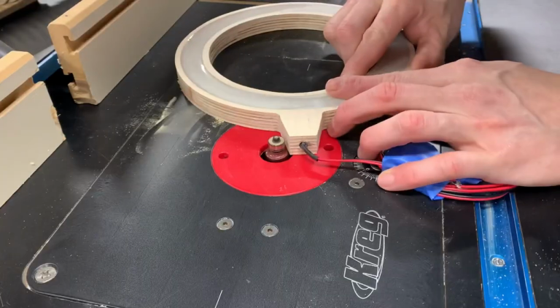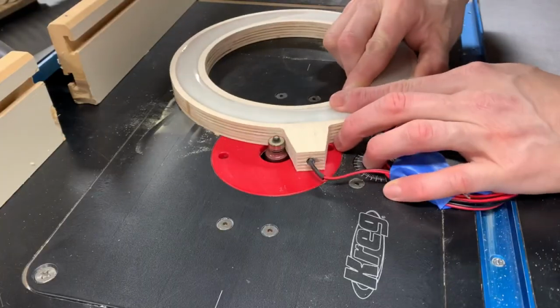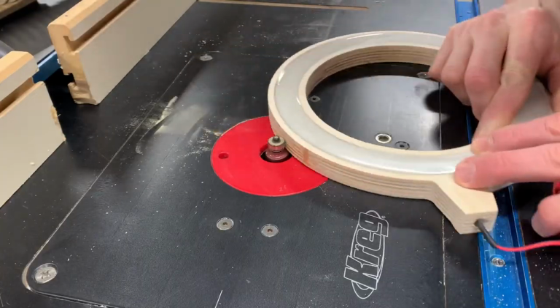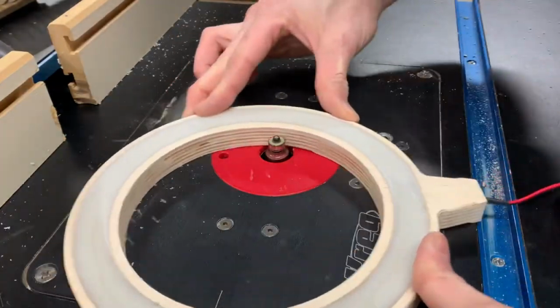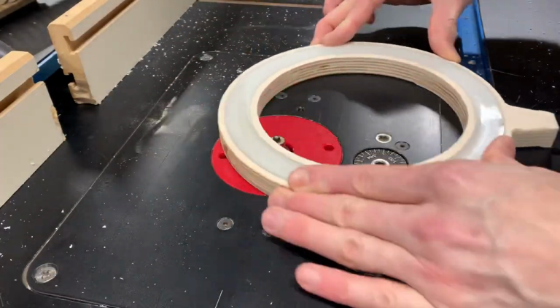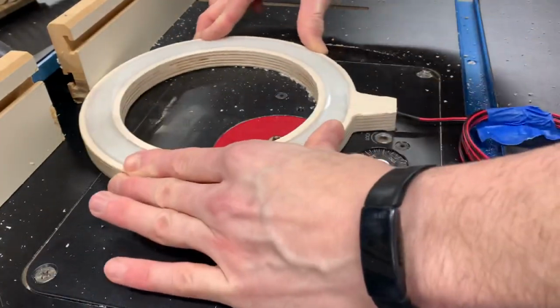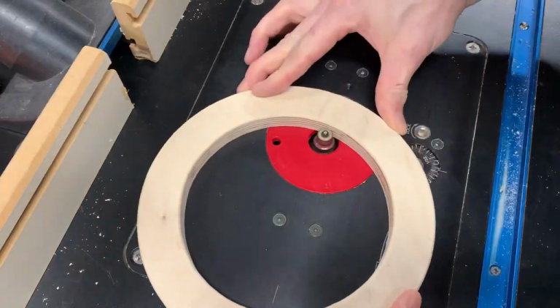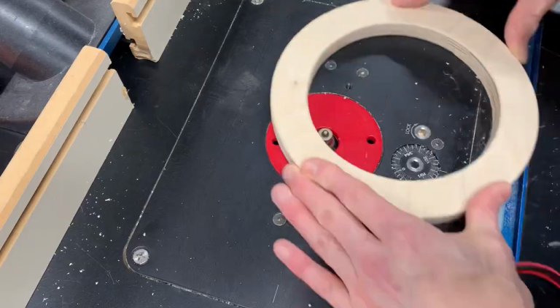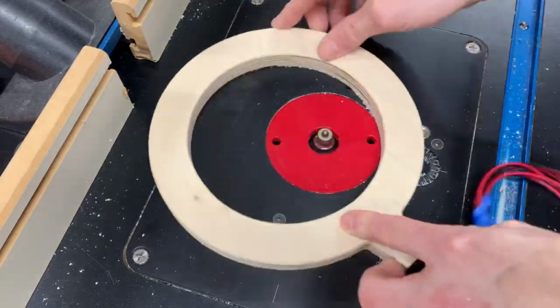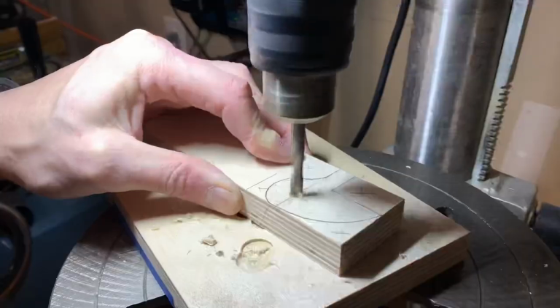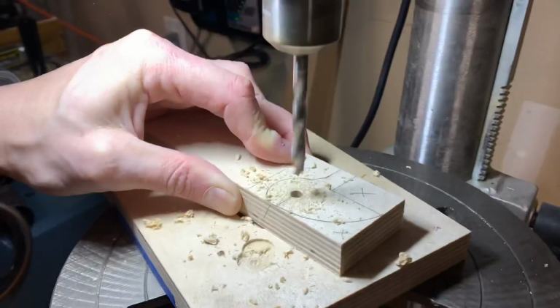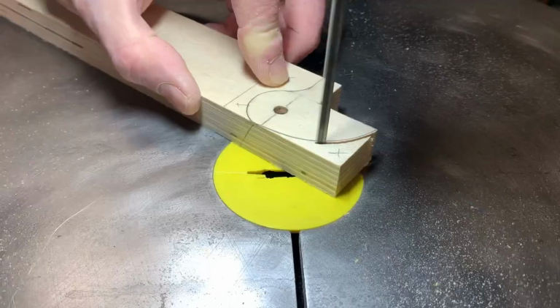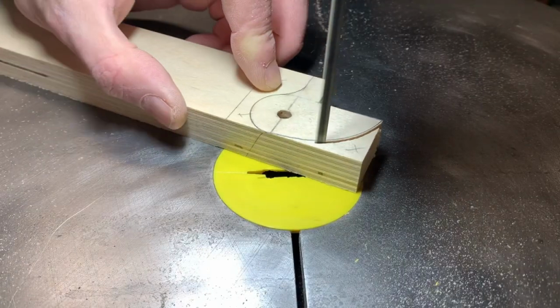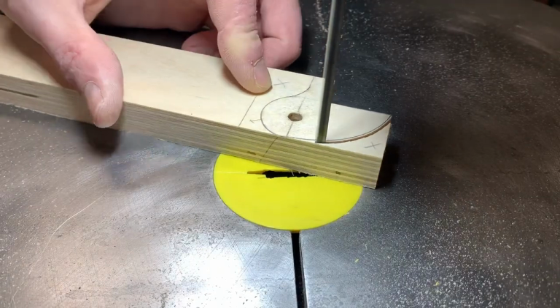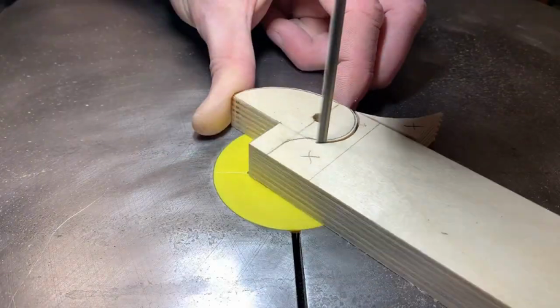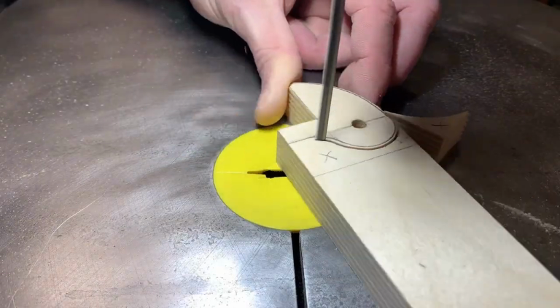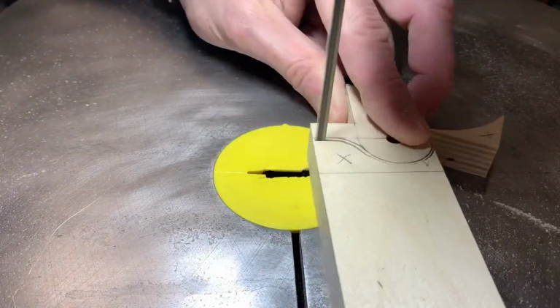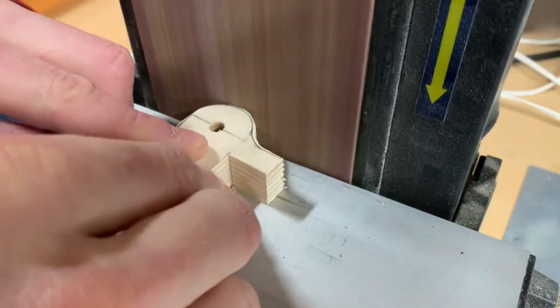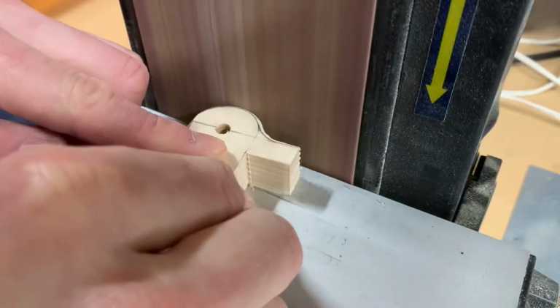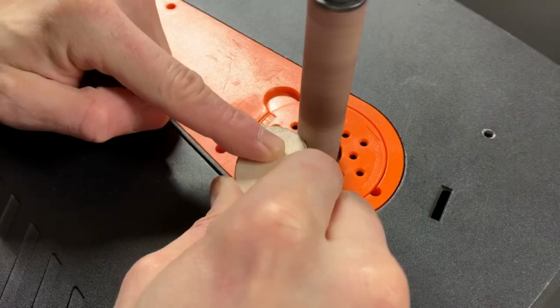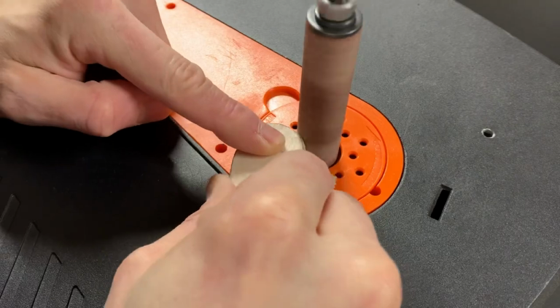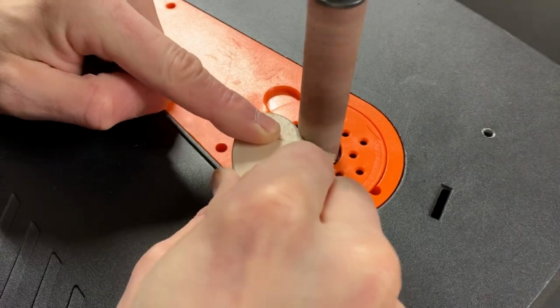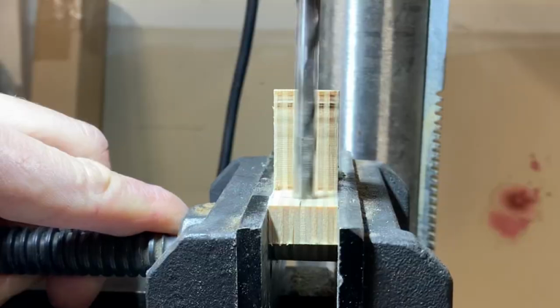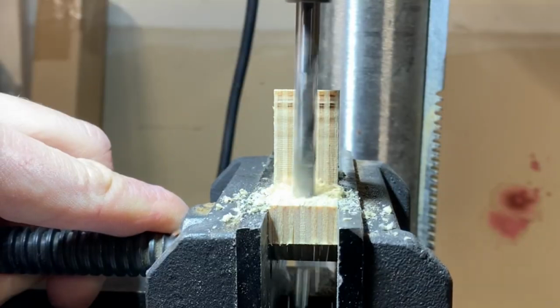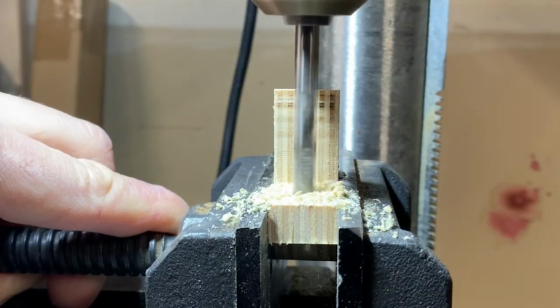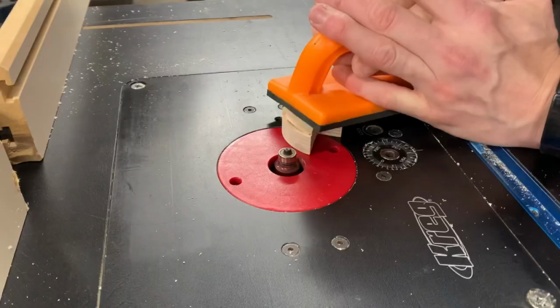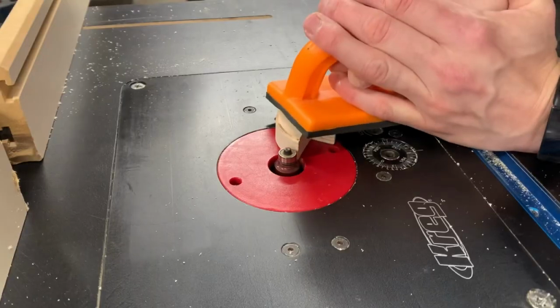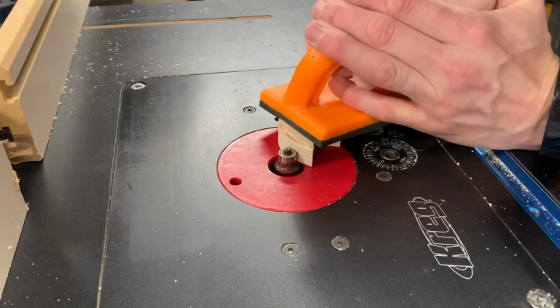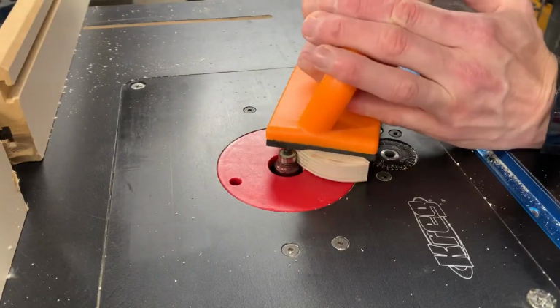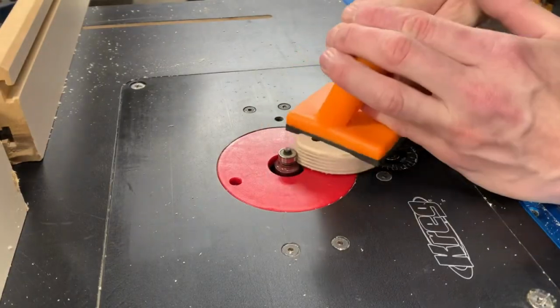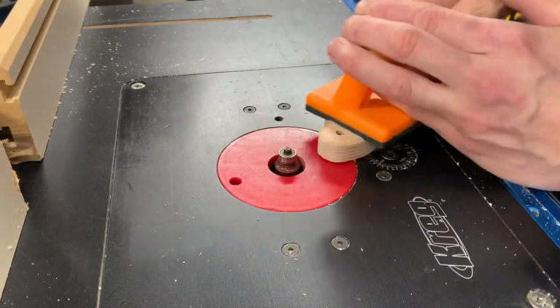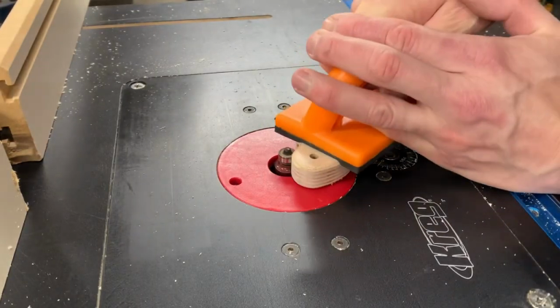After the epoxy had cured I sanded it and added an eighth-inch round over. To be able to attach the ring to the neck of the lamp I needed to make a small bracket. A lot of this design was sort of a make-it-up-as-I-go approach, and this bracket was no exception.